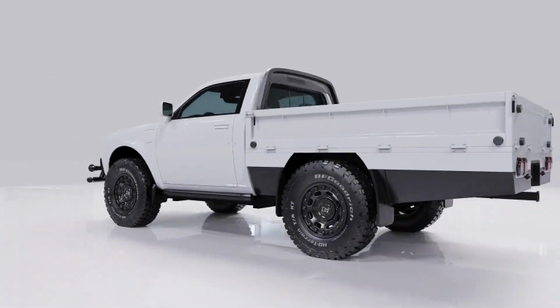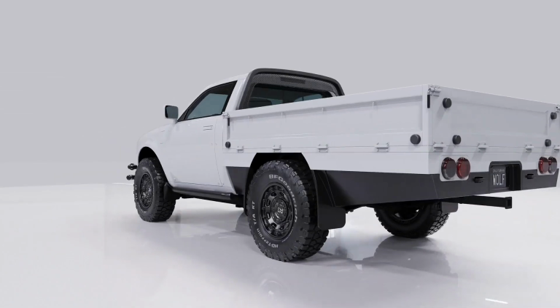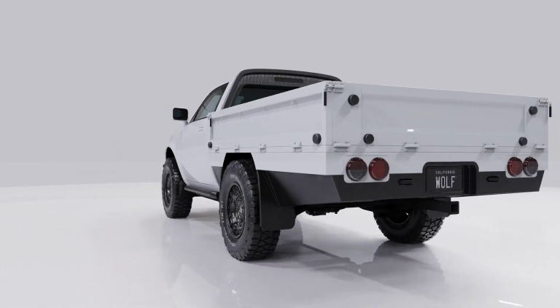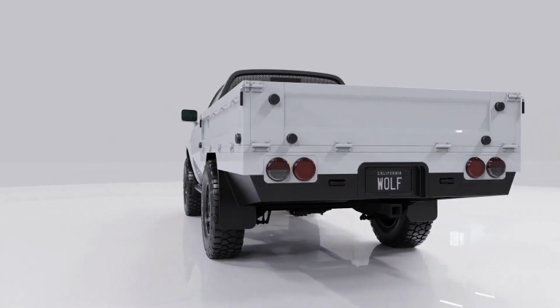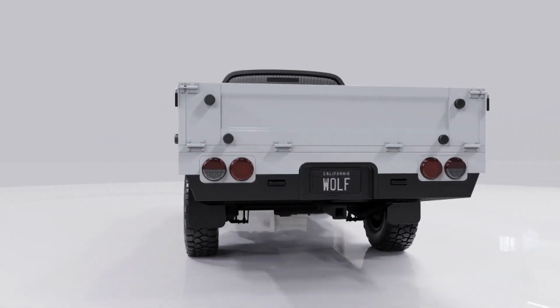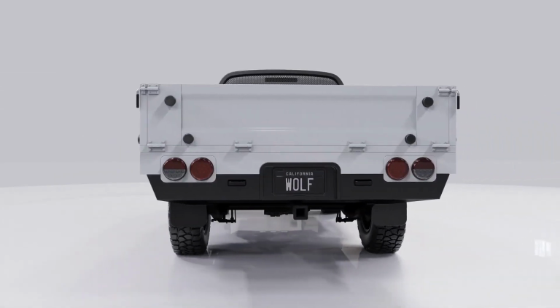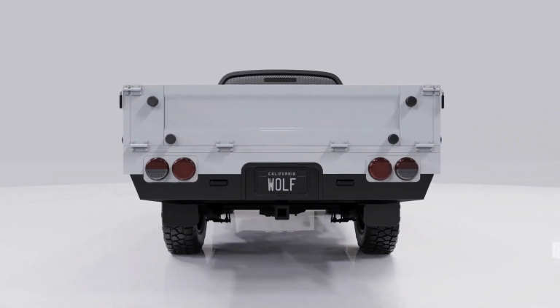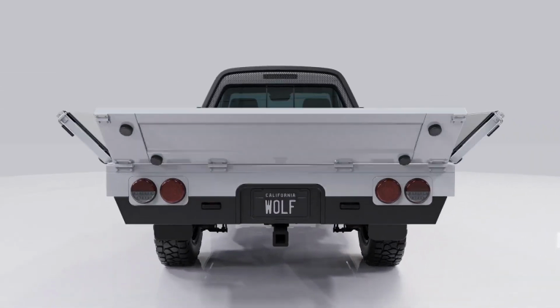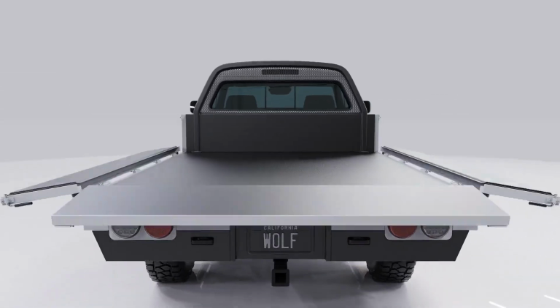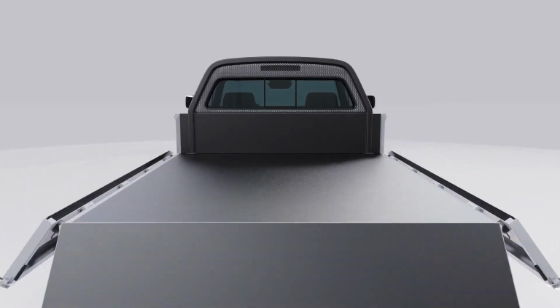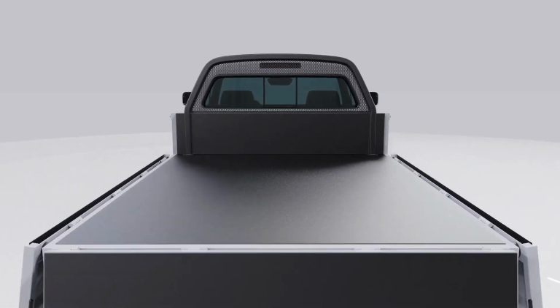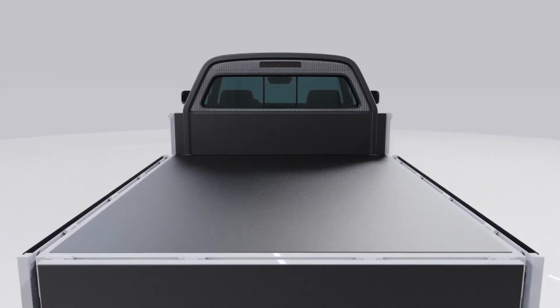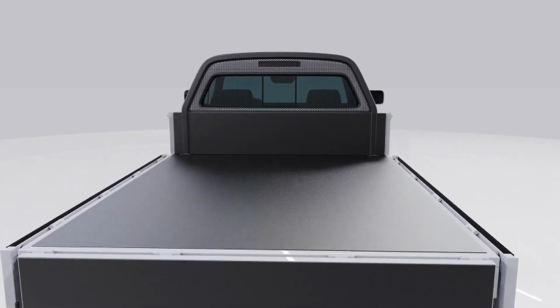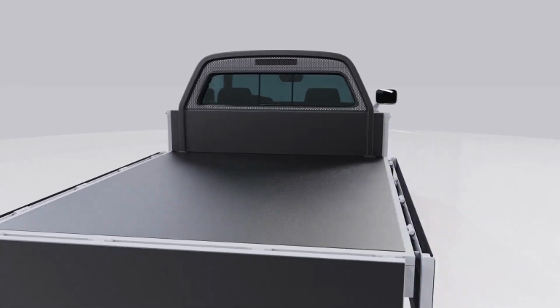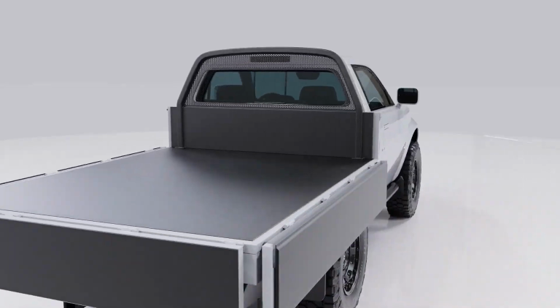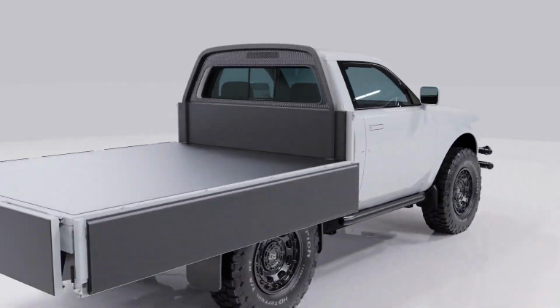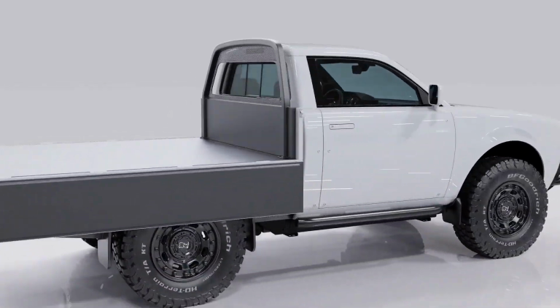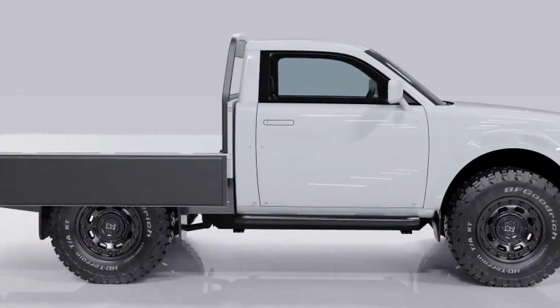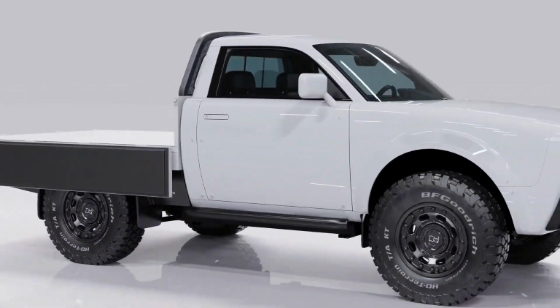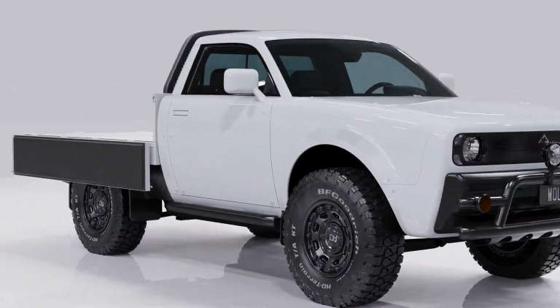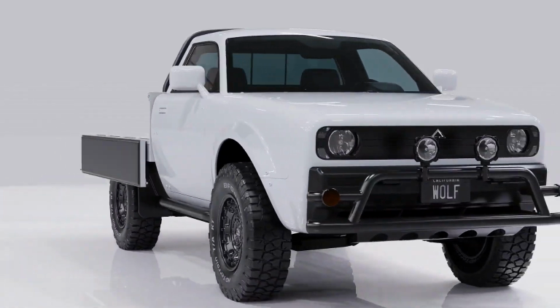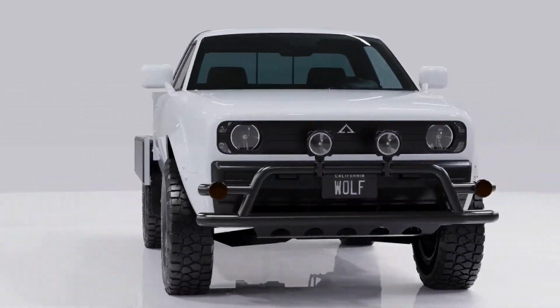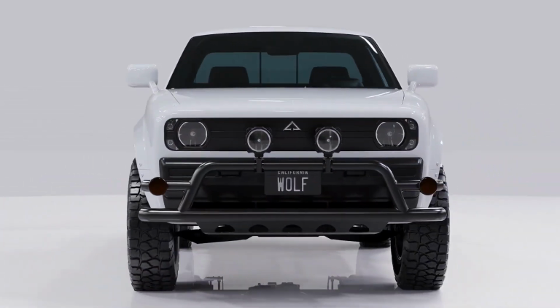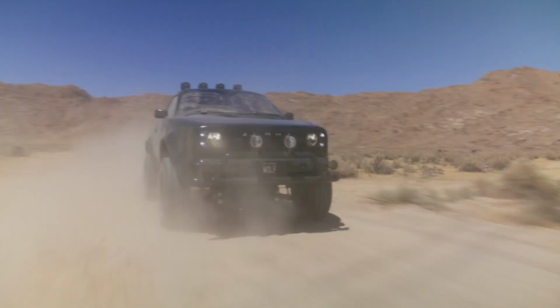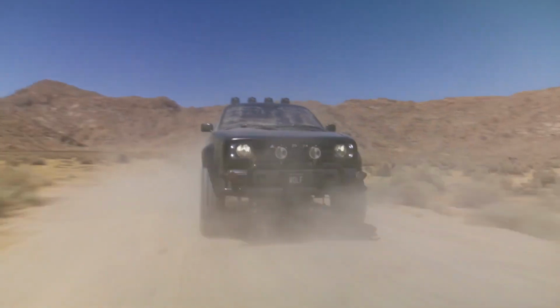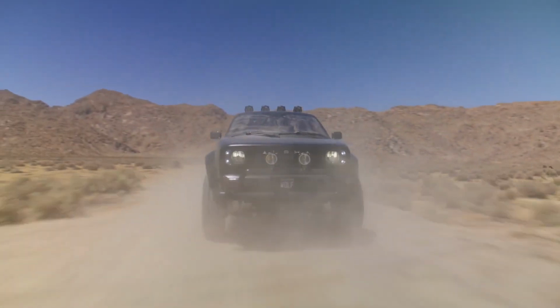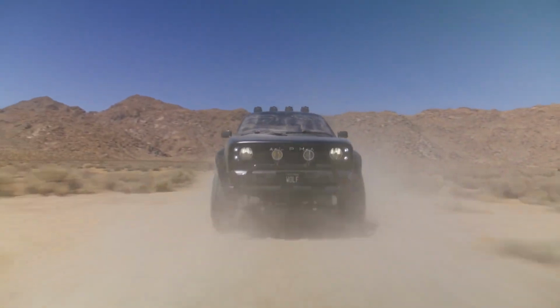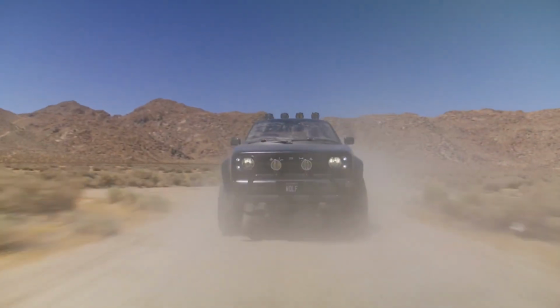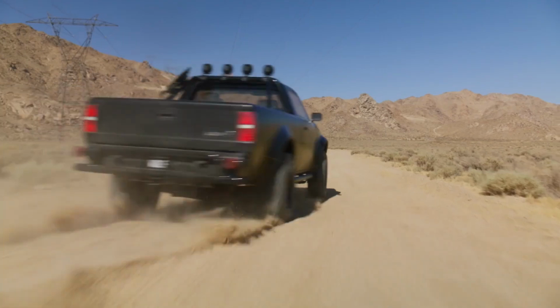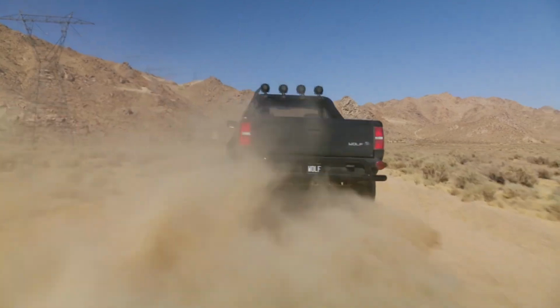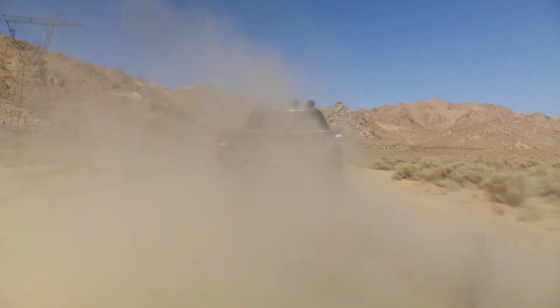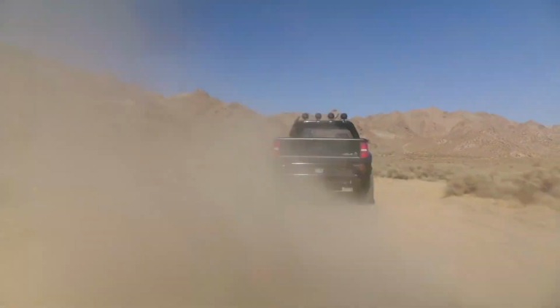Extended truck bed: Alfa's ORYX light-duty trucks feature a 7.2-foot flatbed with removable drop sides. Payload: targeted at up to 1,000 pounds to meet a variety of fleet needs.